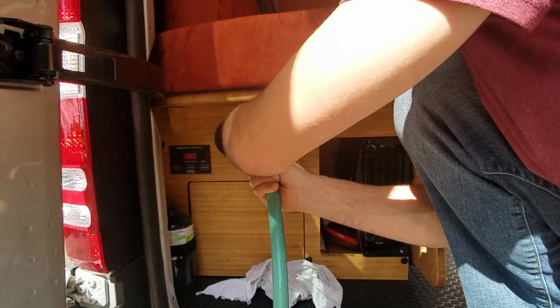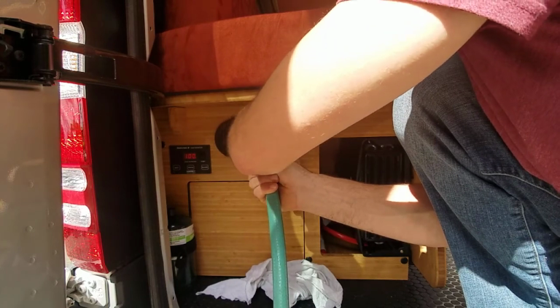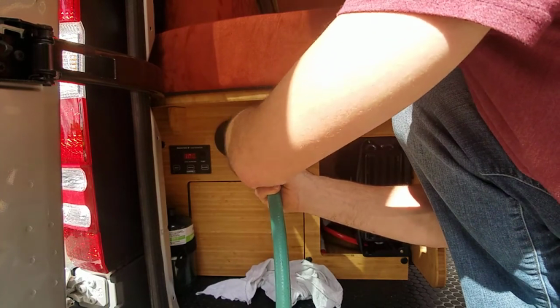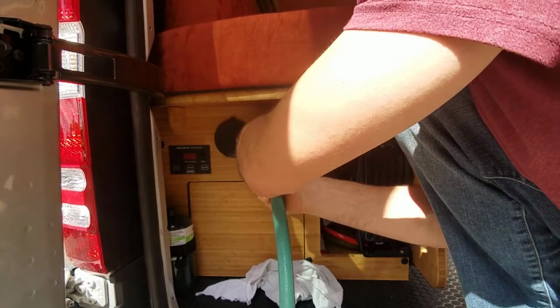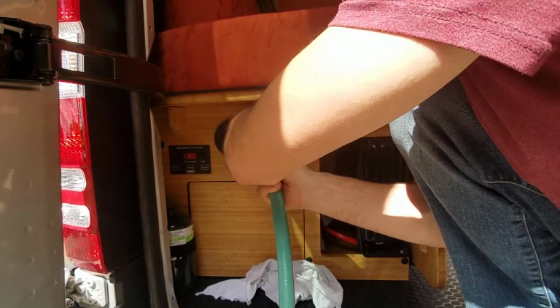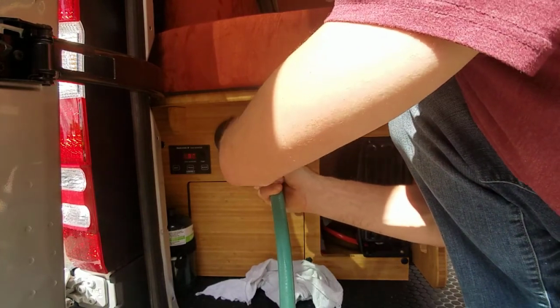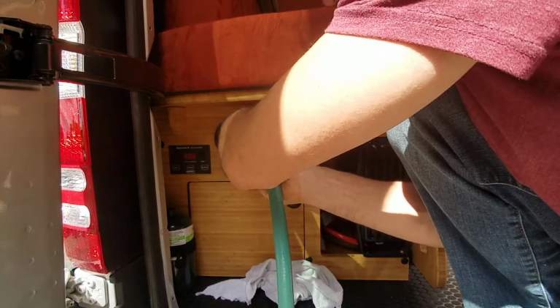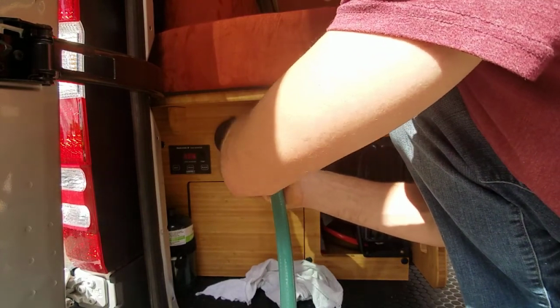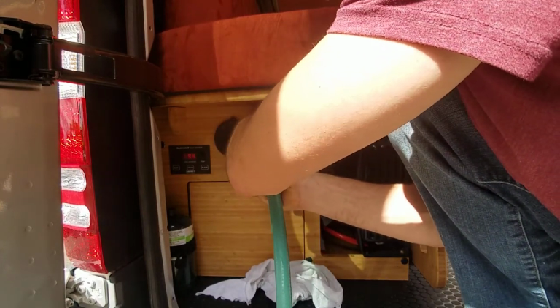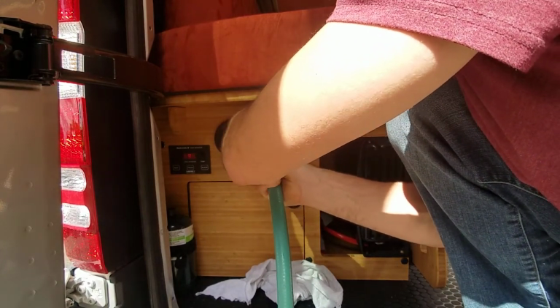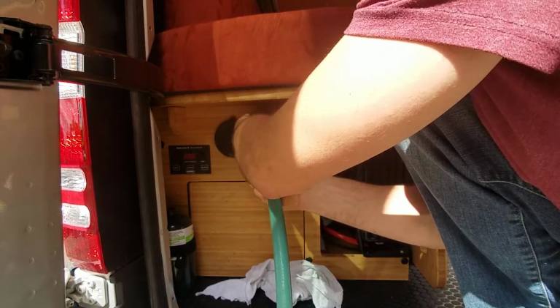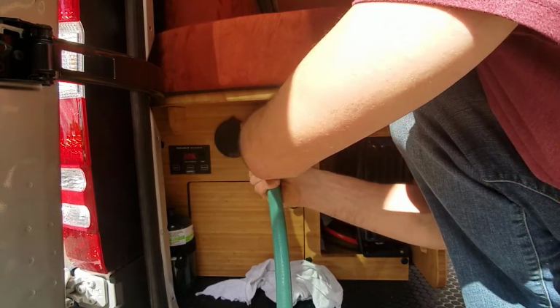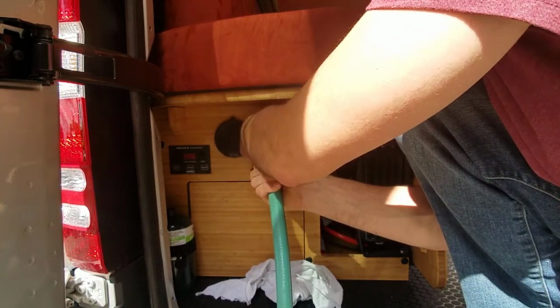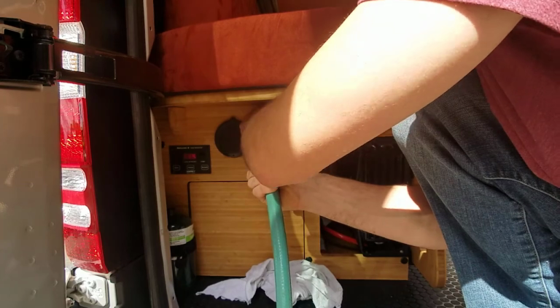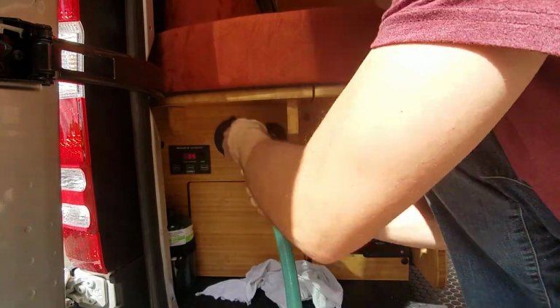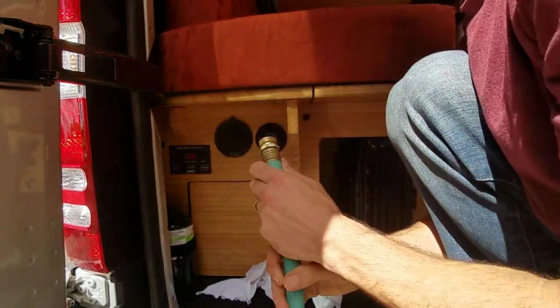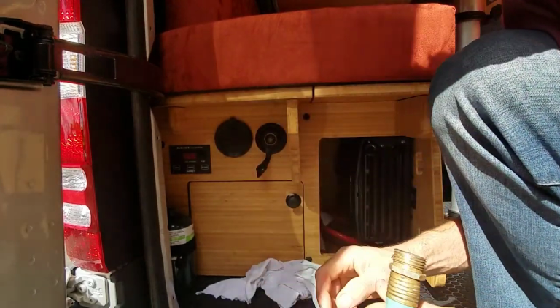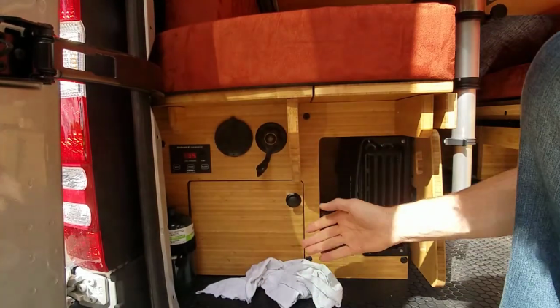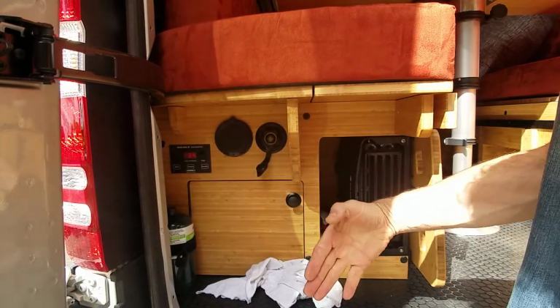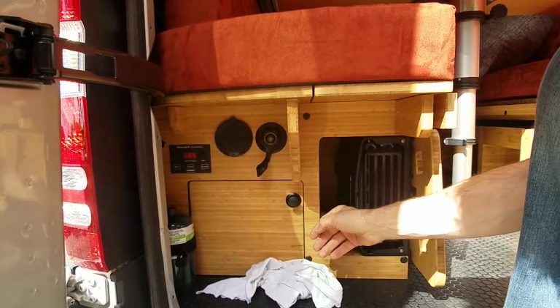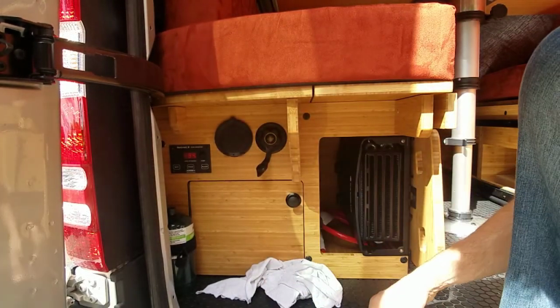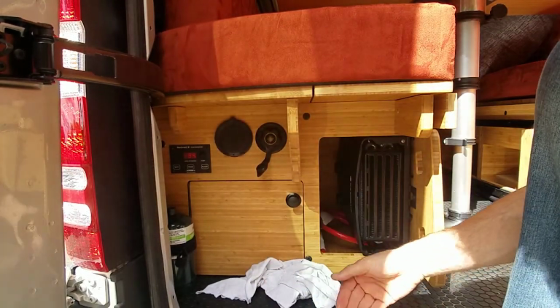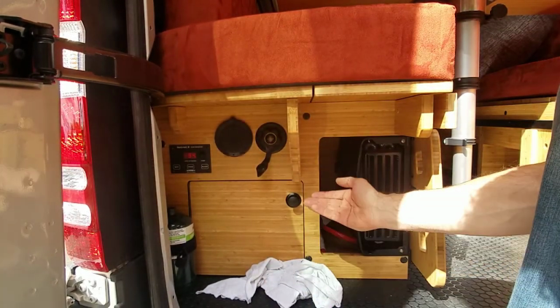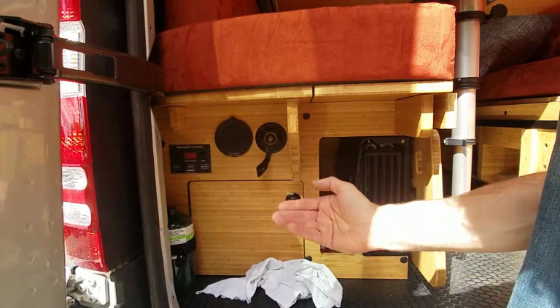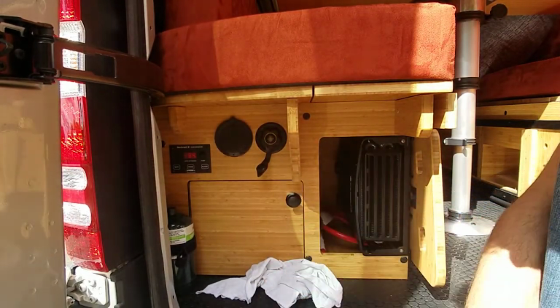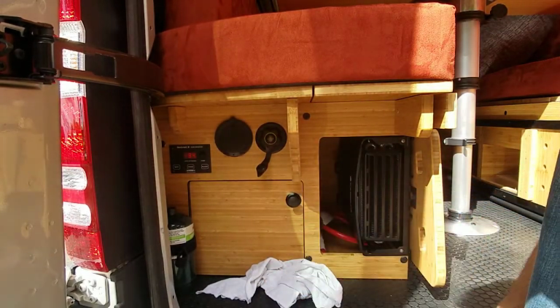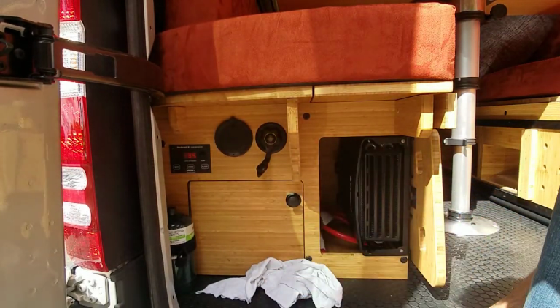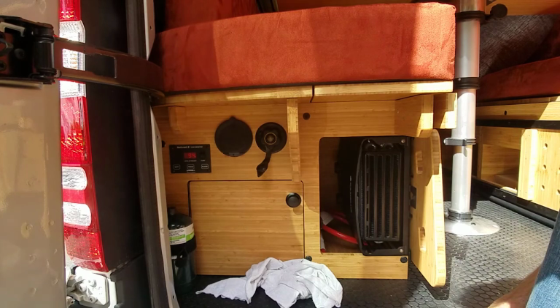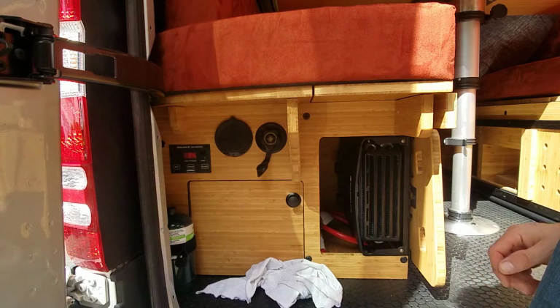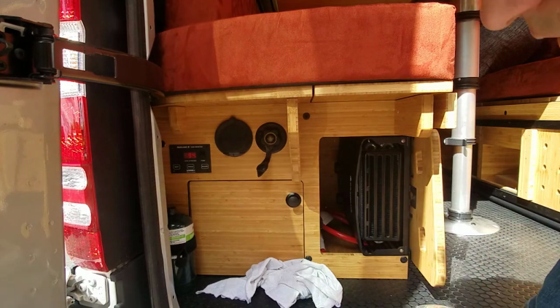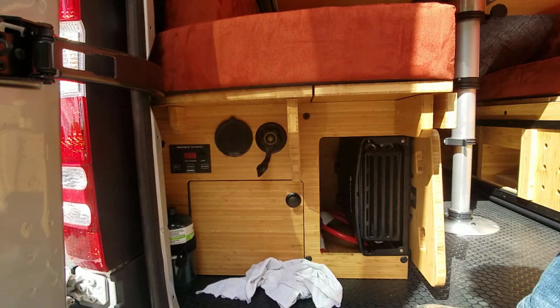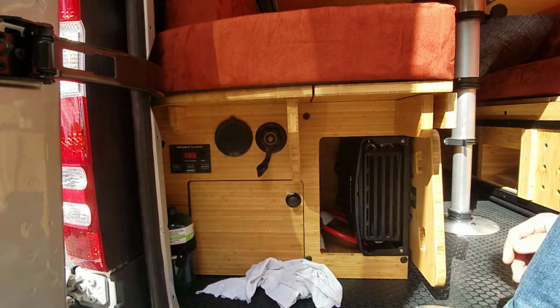This whole process is typically quite a bit easier if you park uphill. That way, if you do get any water drain, it'll drain backwards out of the vehicle if any spills out.